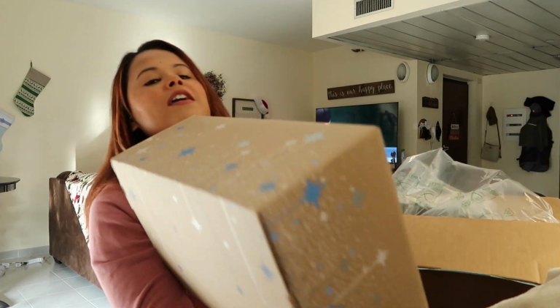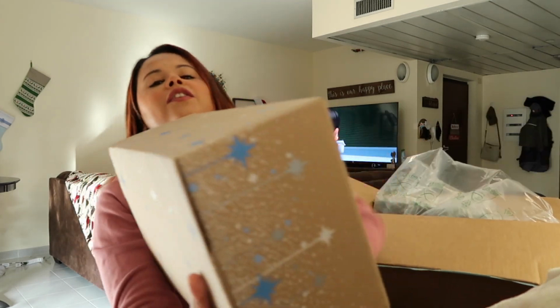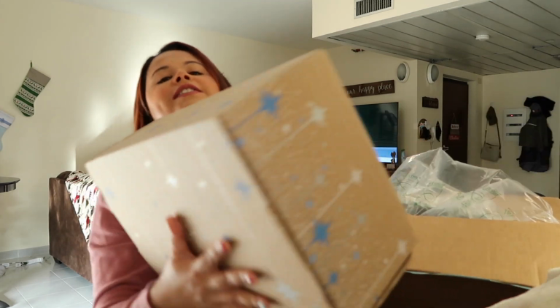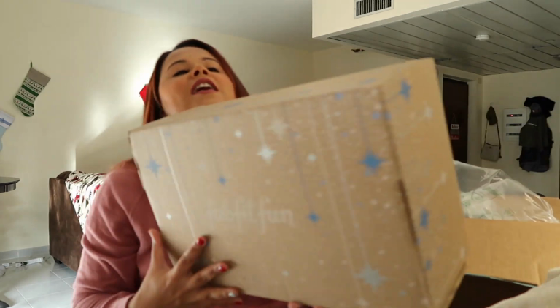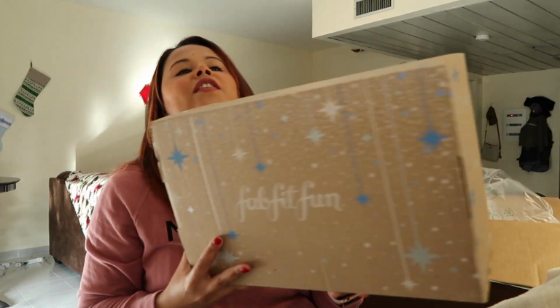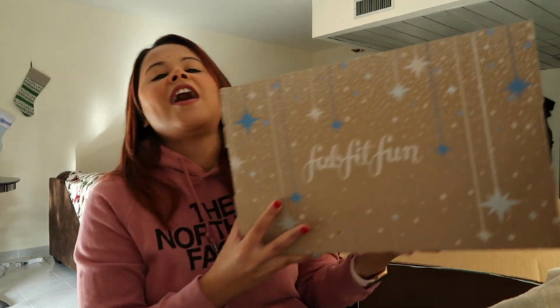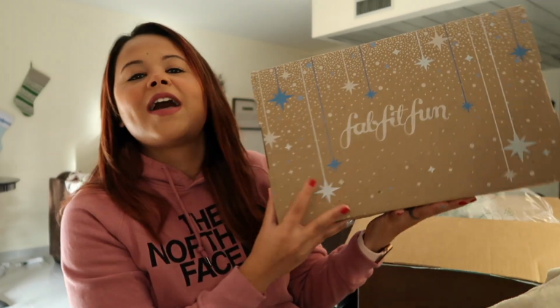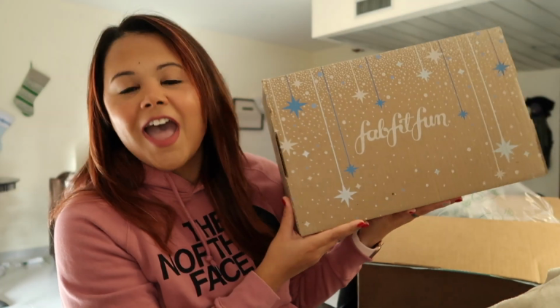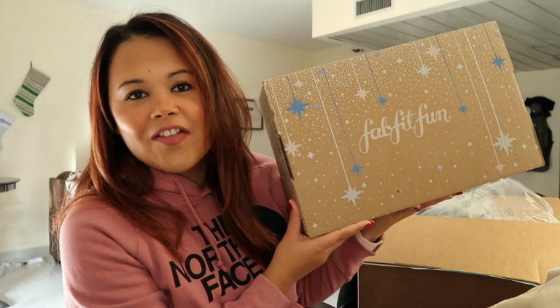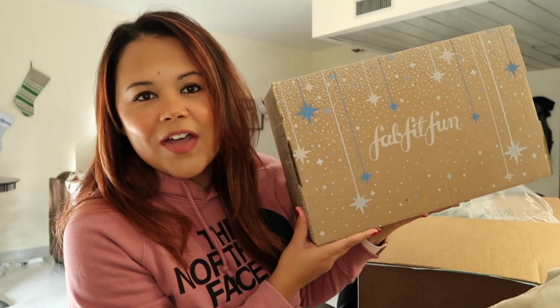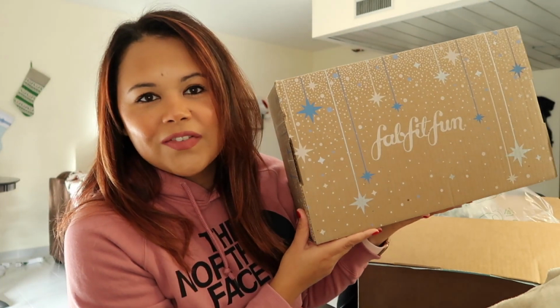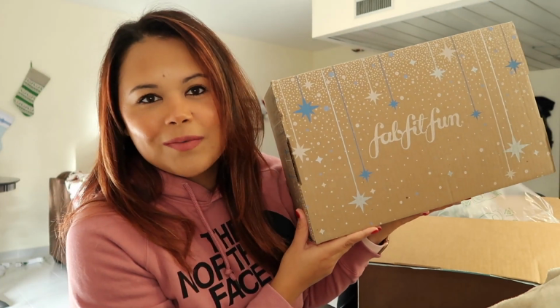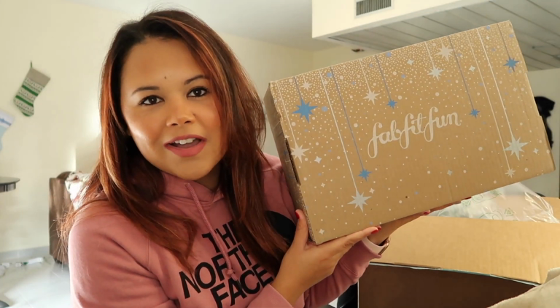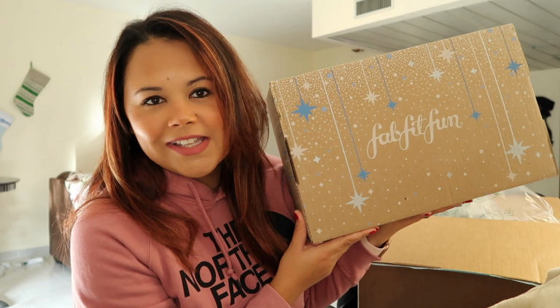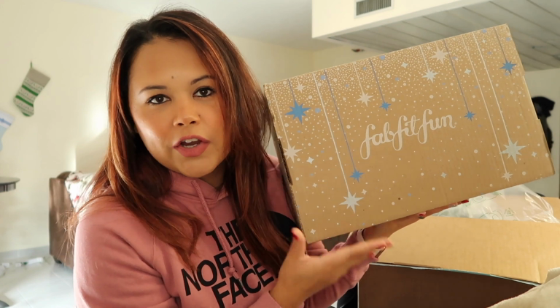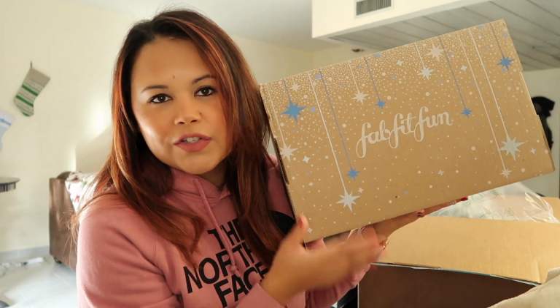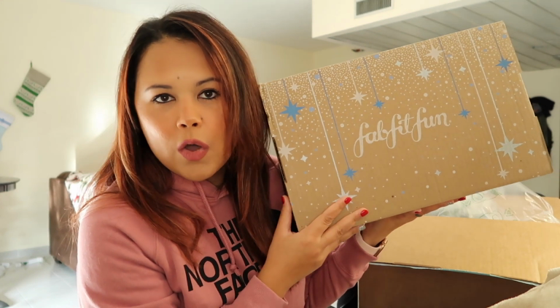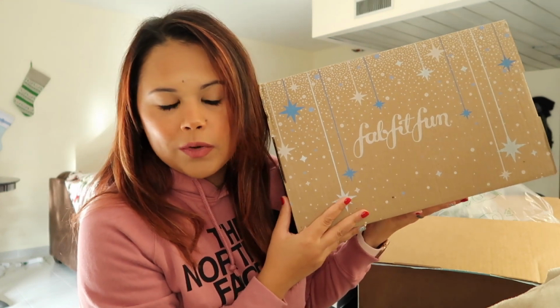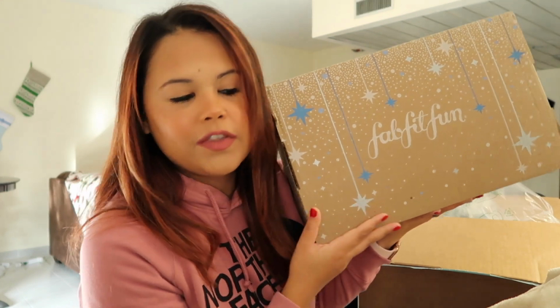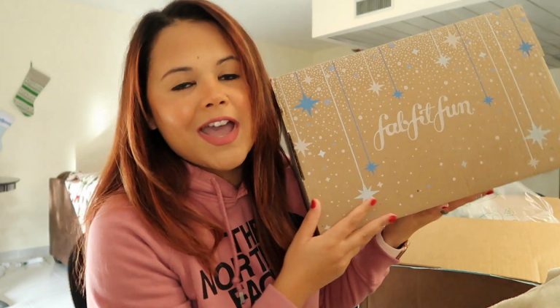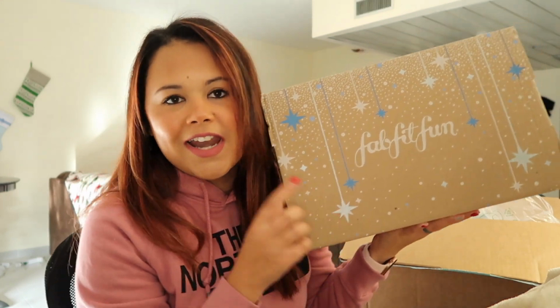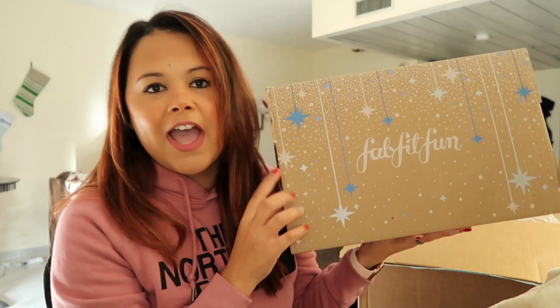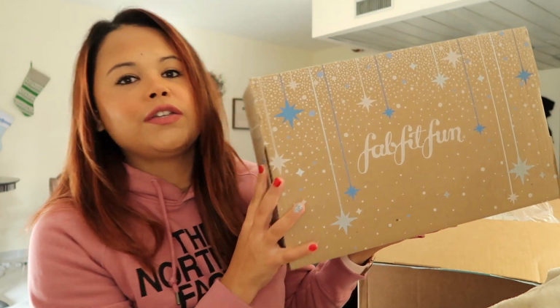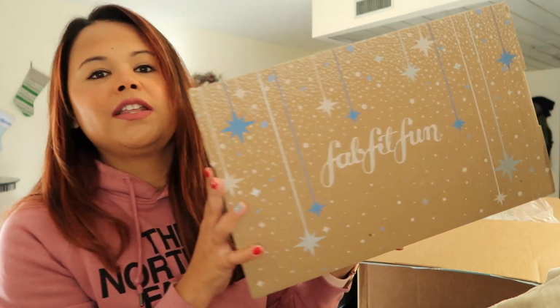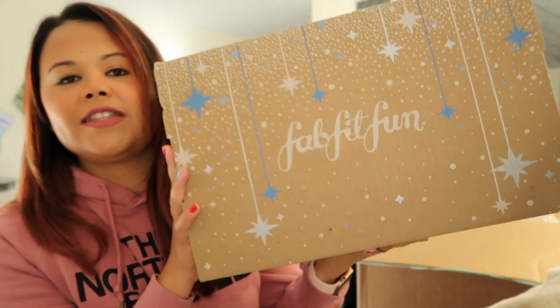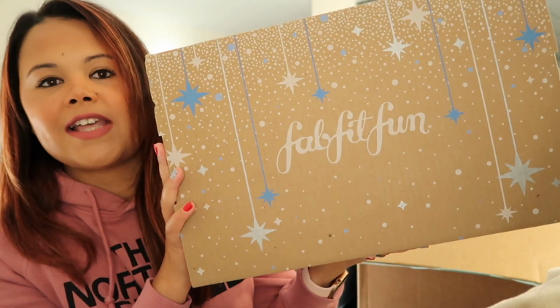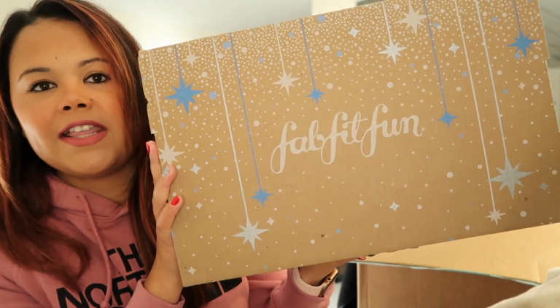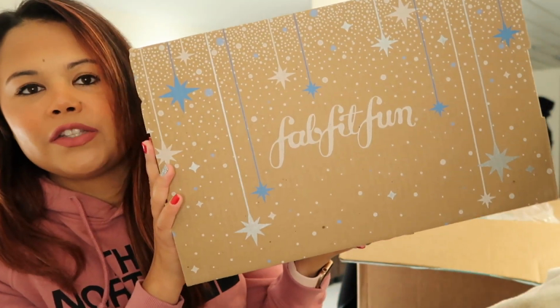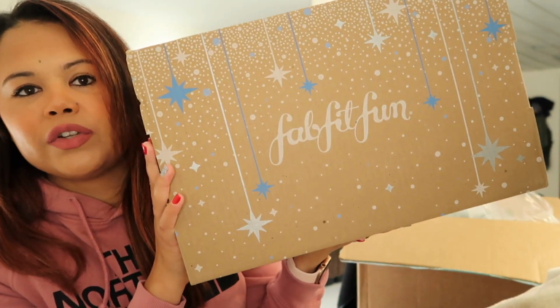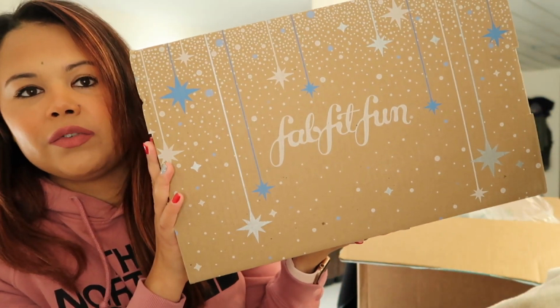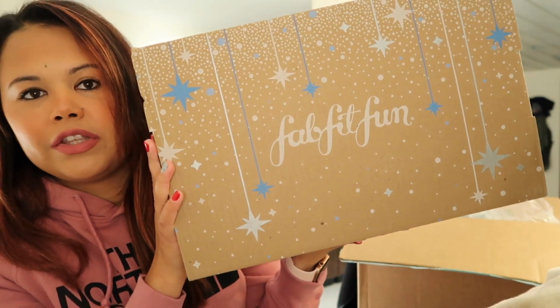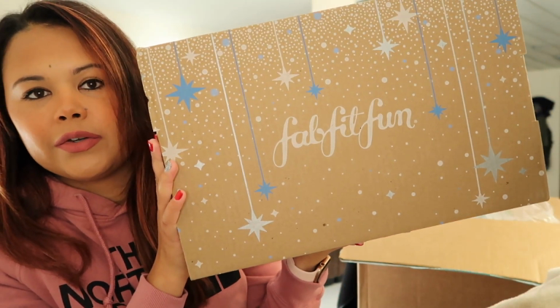I have my FabFitFun box here to open with you guys and I actually really like the design — I think it's really, really cute.